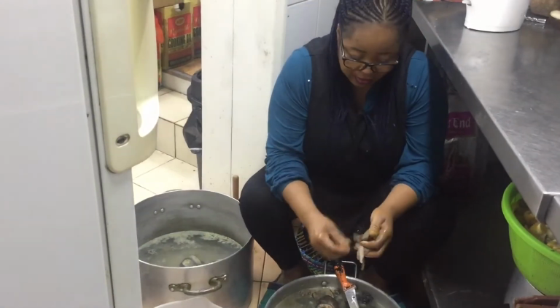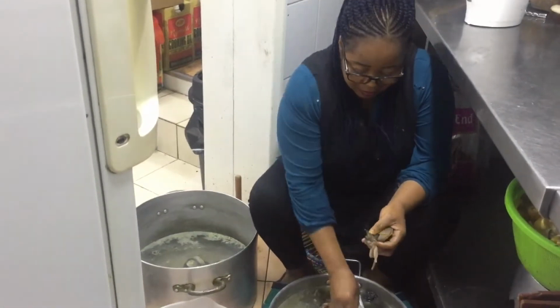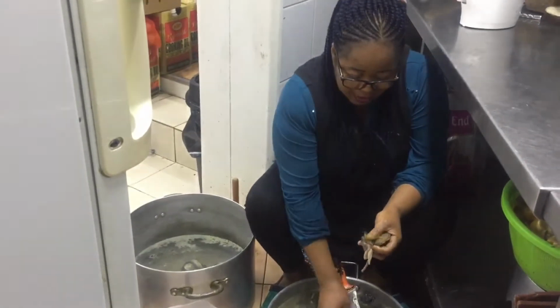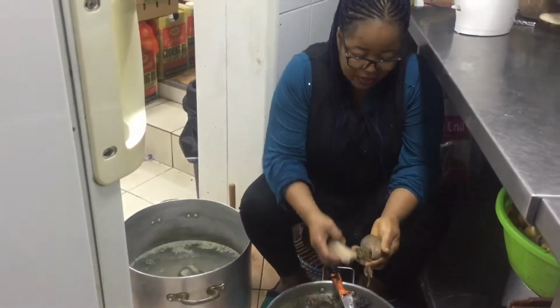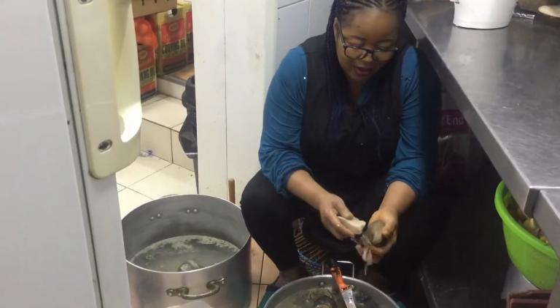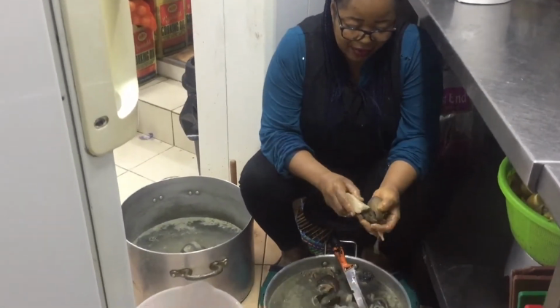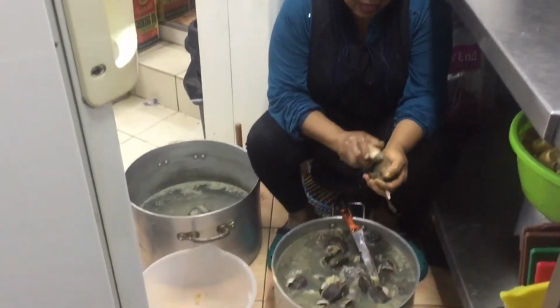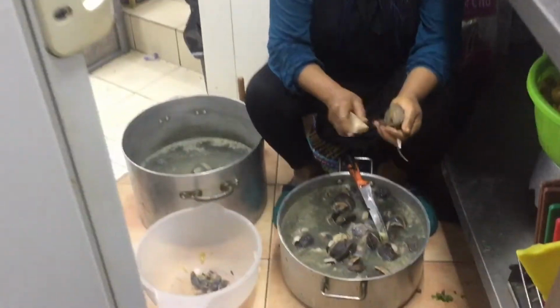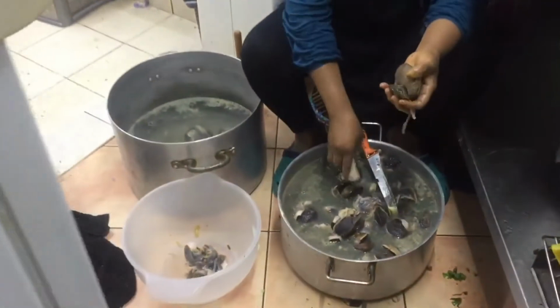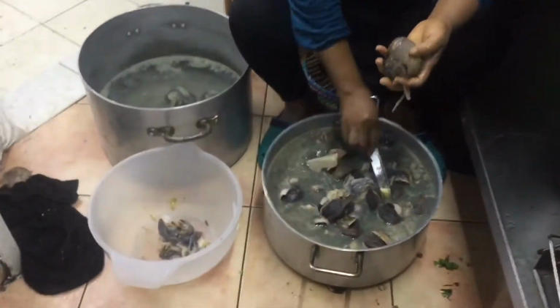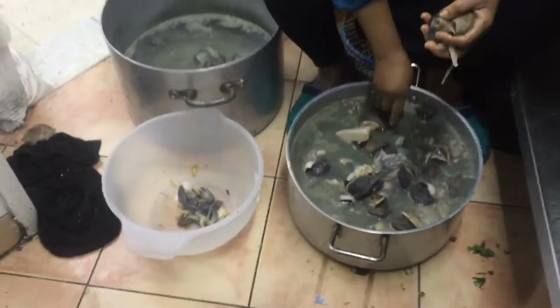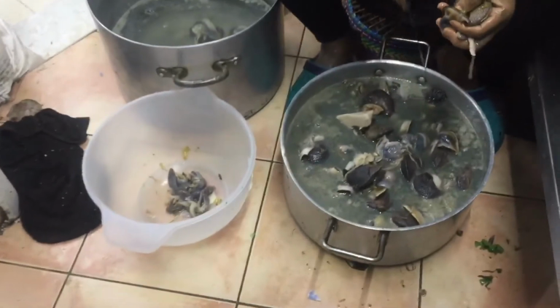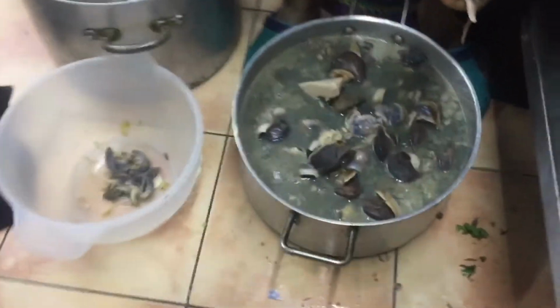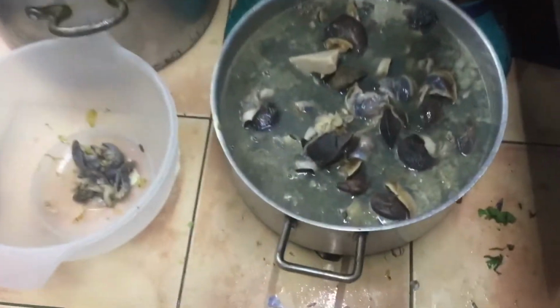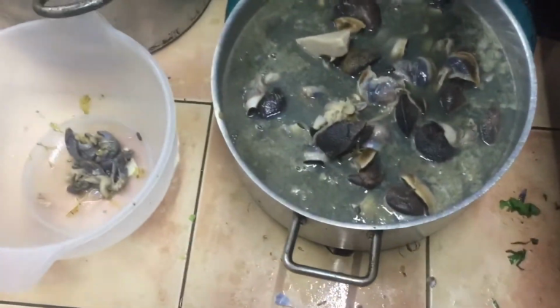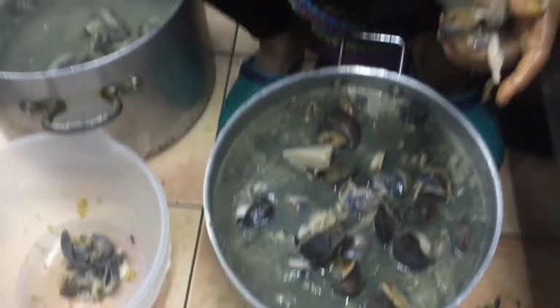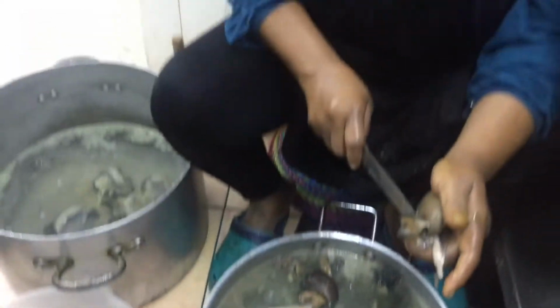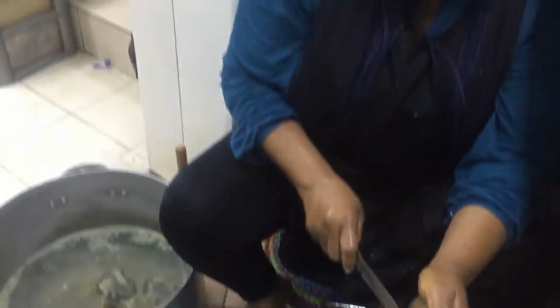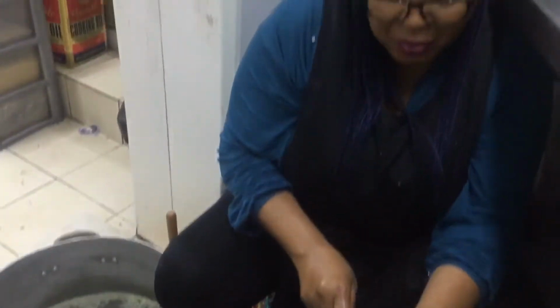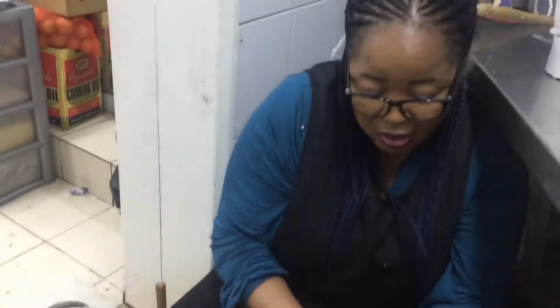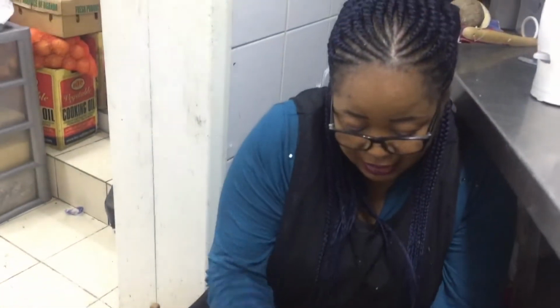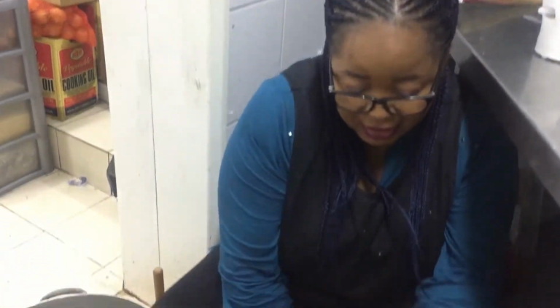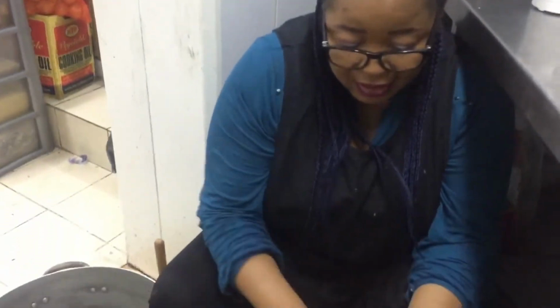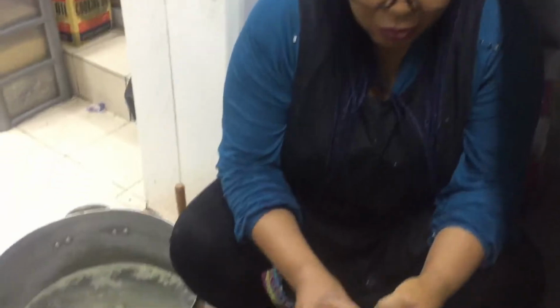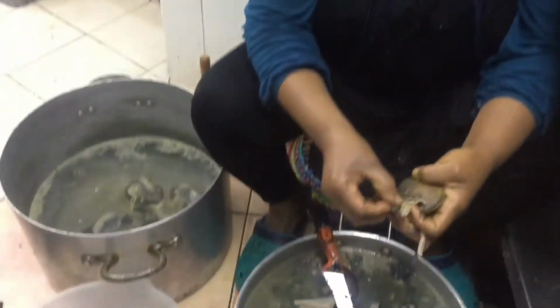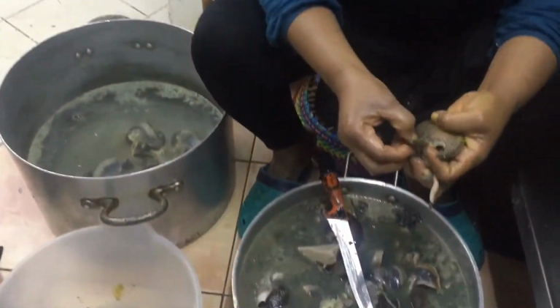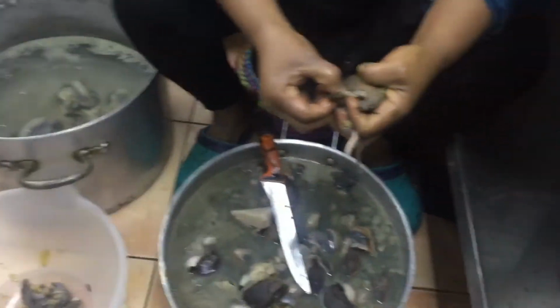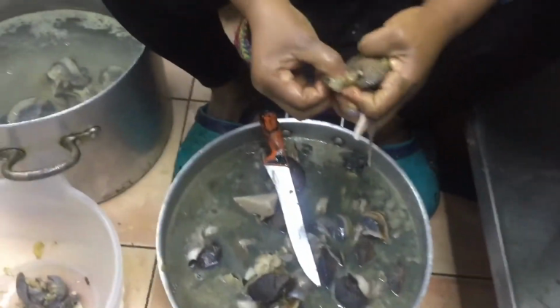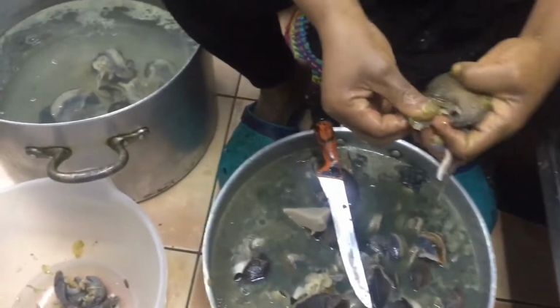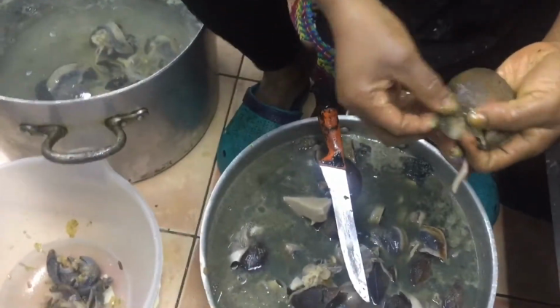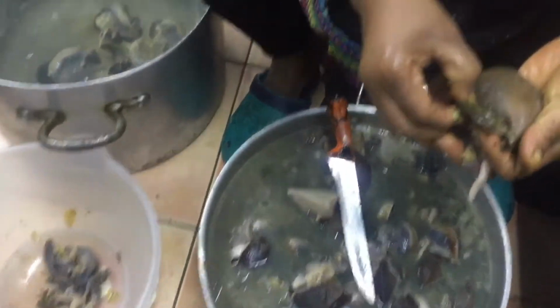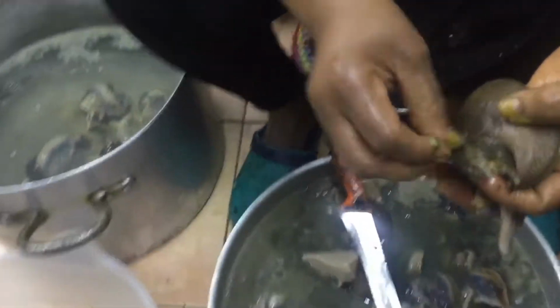I'm trying to clean my African land snail — that's the giant African land snail. A lot of people do not know how to clean it.